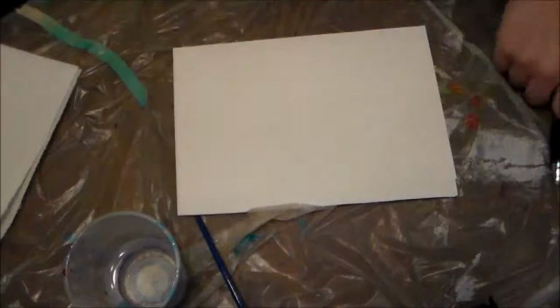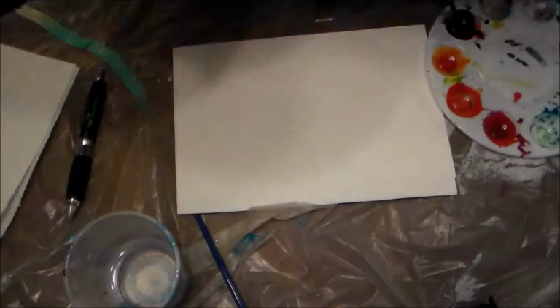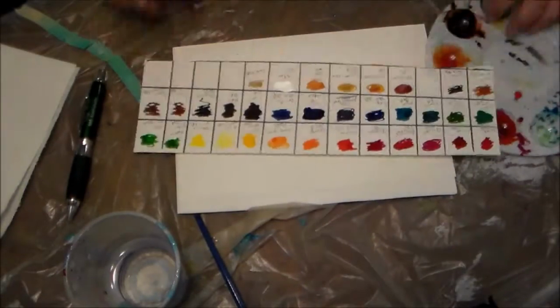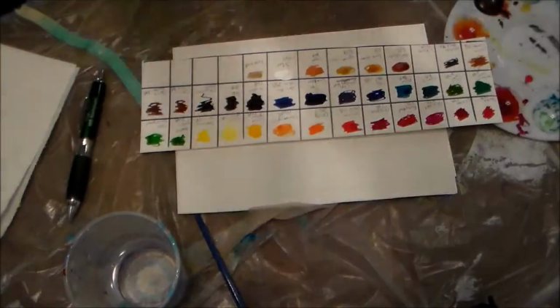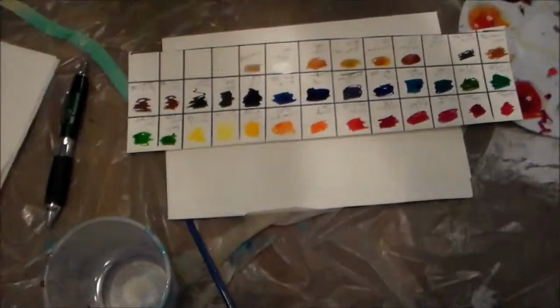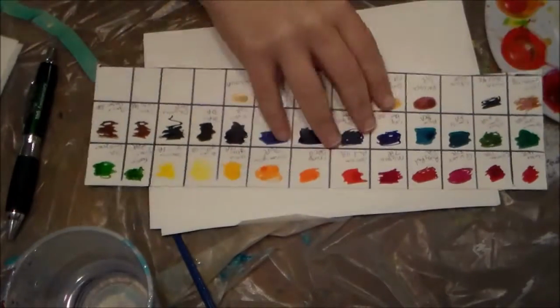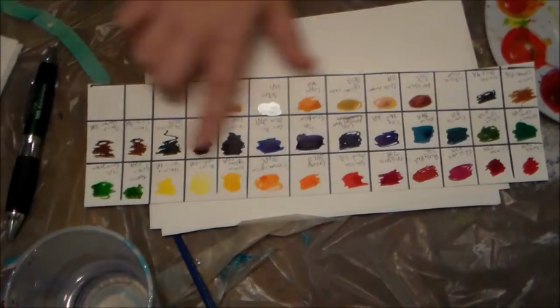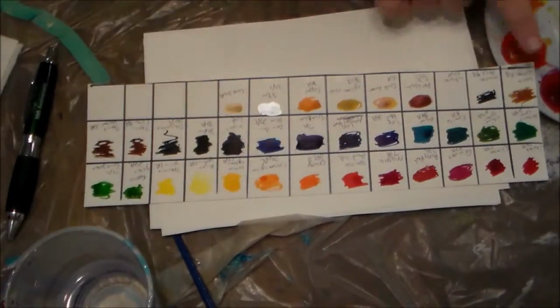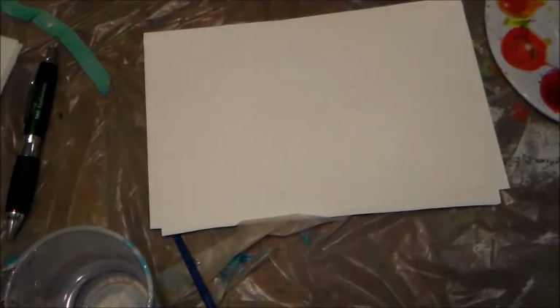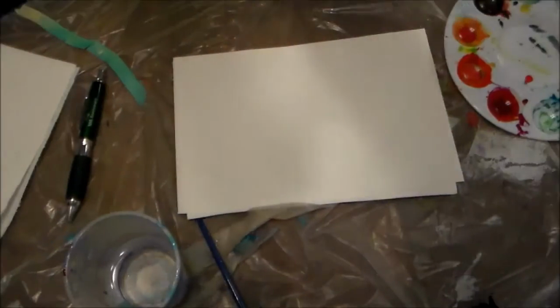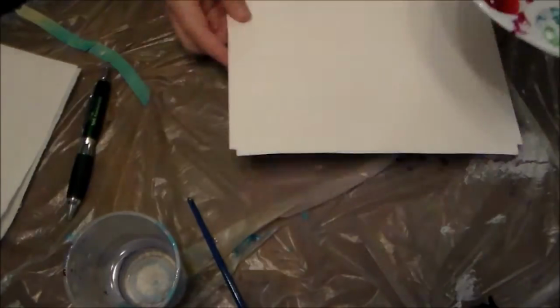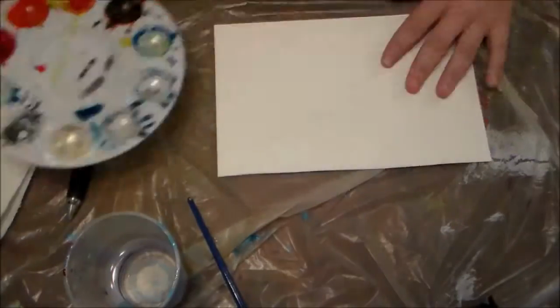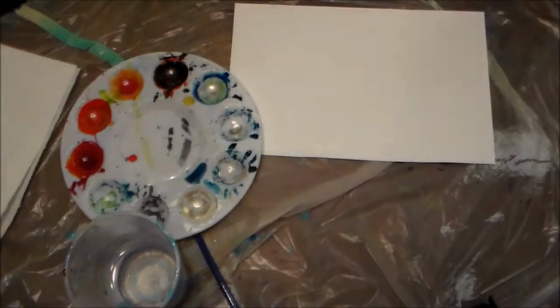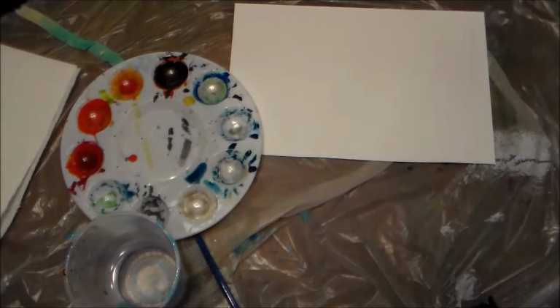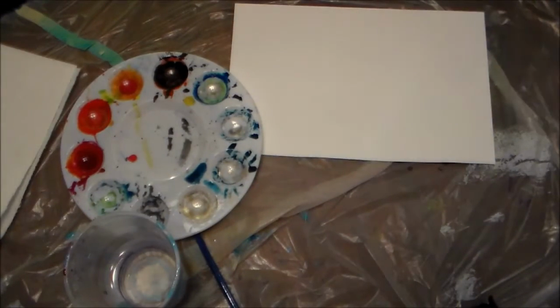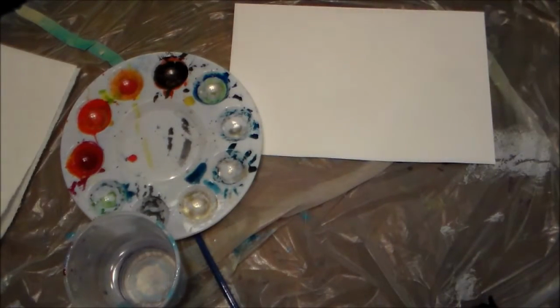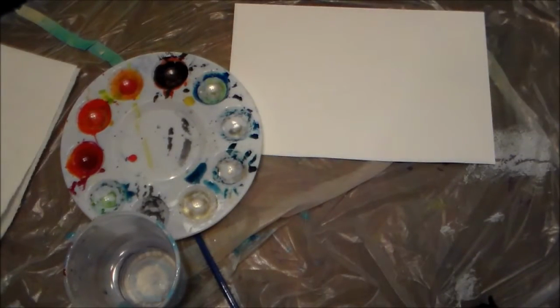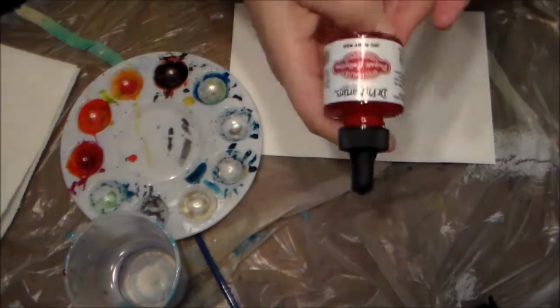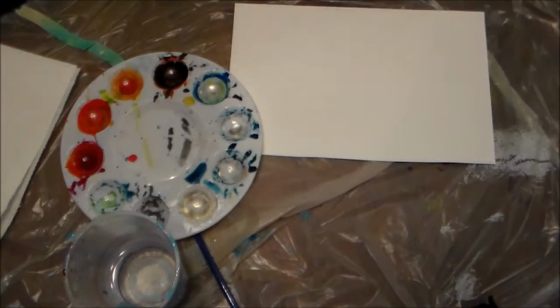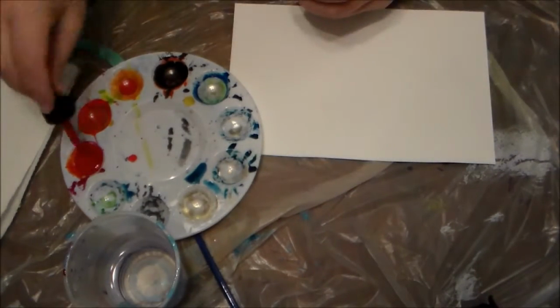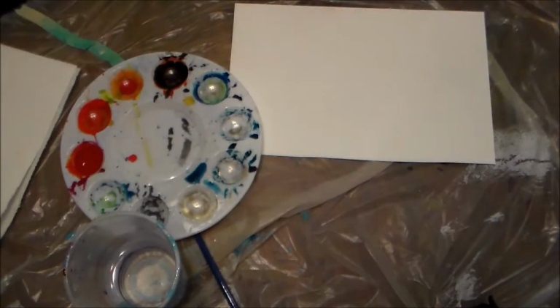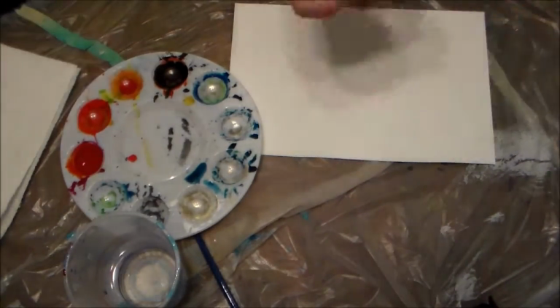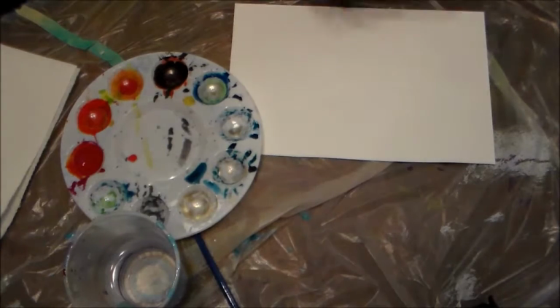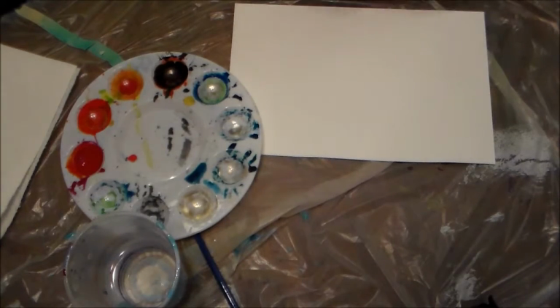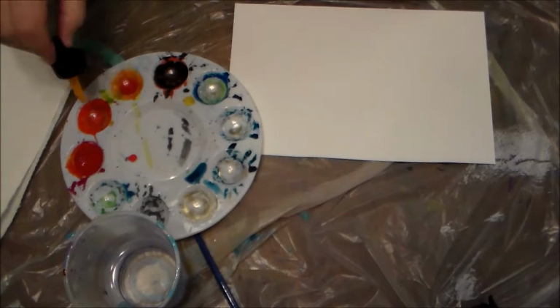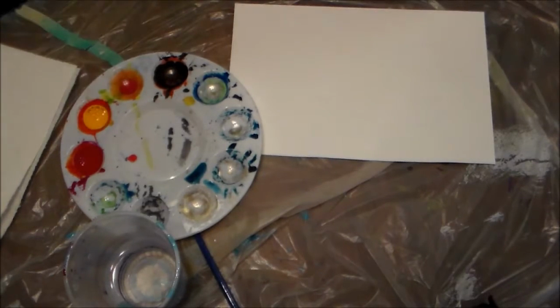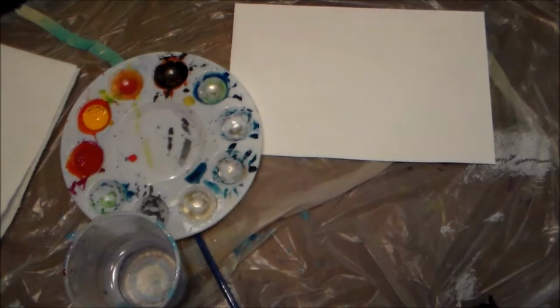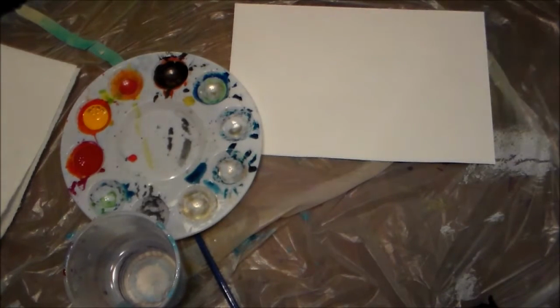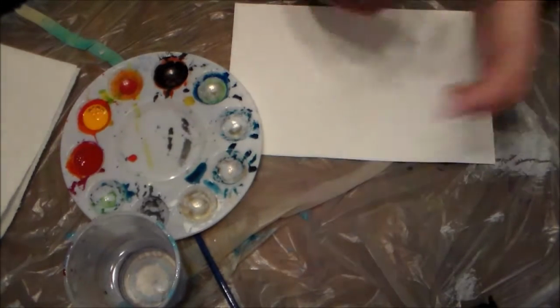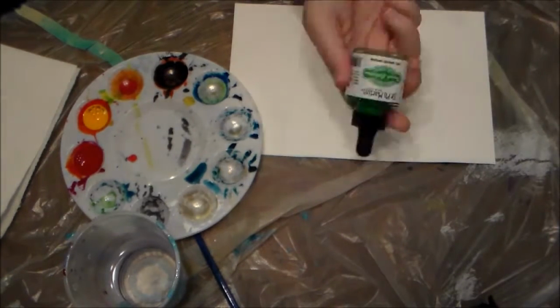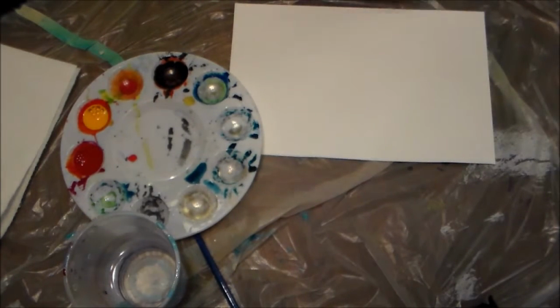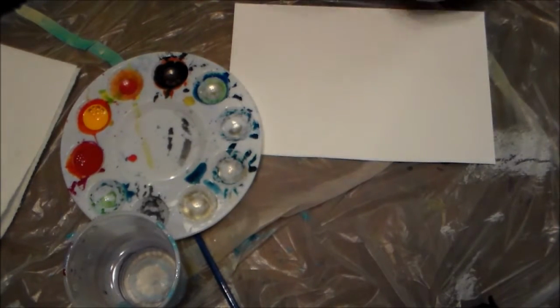Hey y'all, it's Shannon. I wanted to come at you really quick with a little speed painting. This painting is done entirely in the Dr. Ph. Martin Spectralite Private Collection Liquid Acrylic. I felt the need to do a fancy voice because it is a private collection after all.